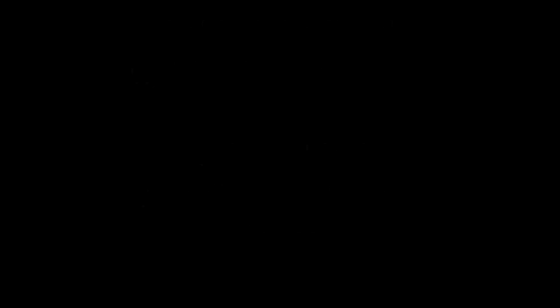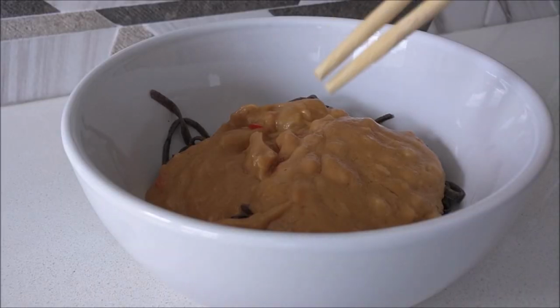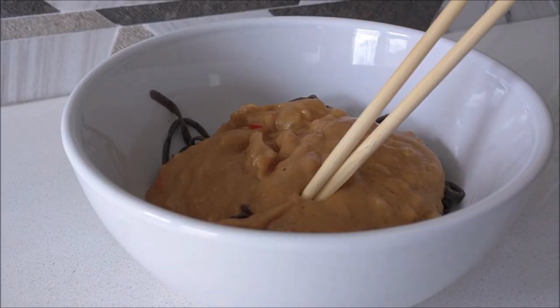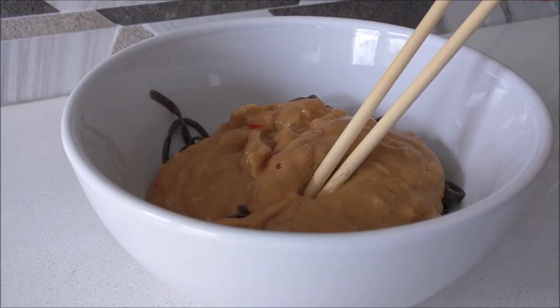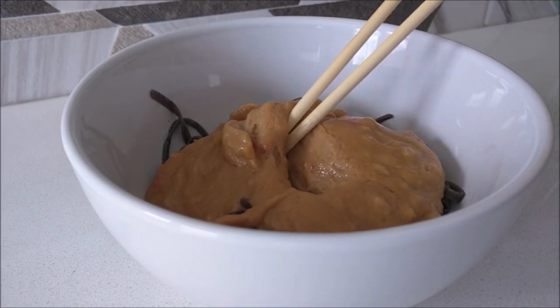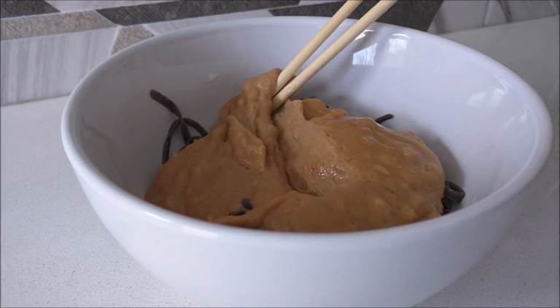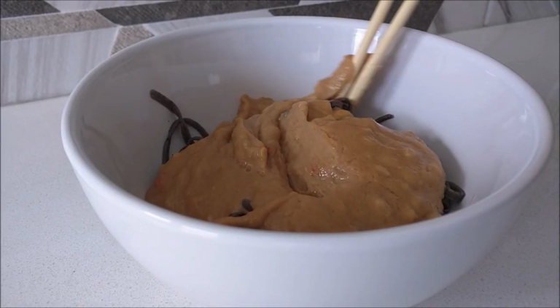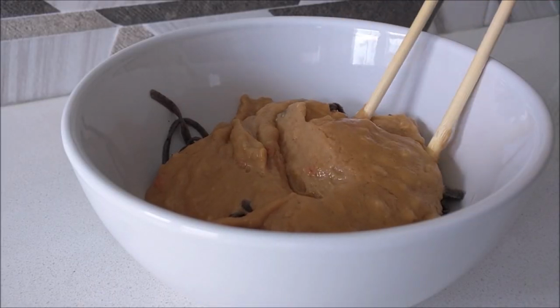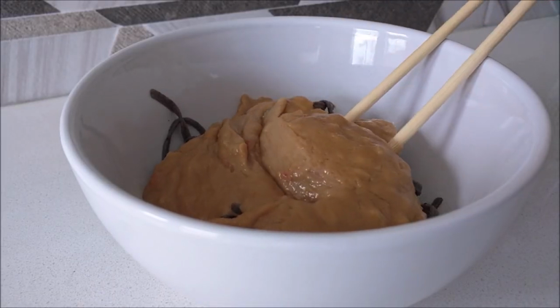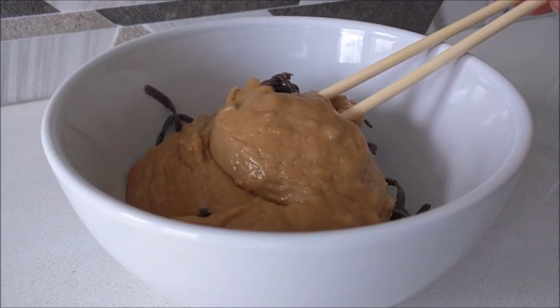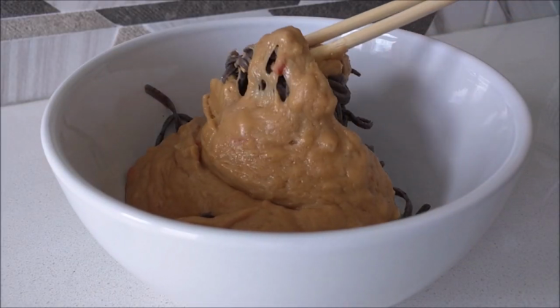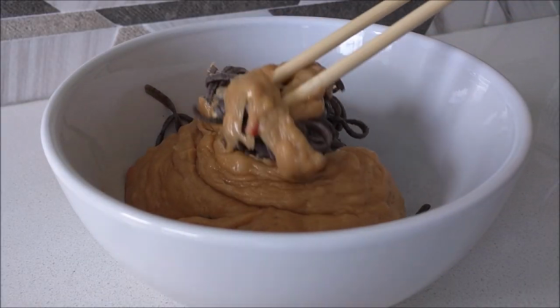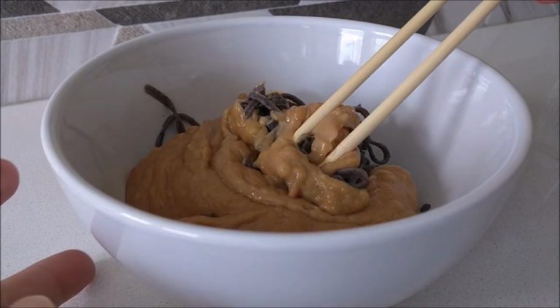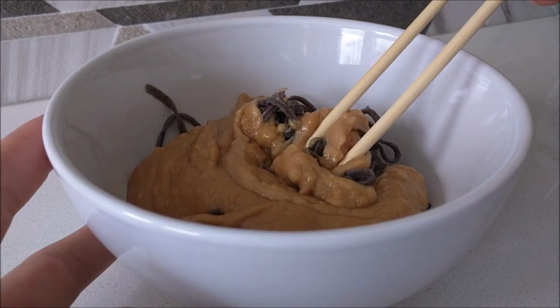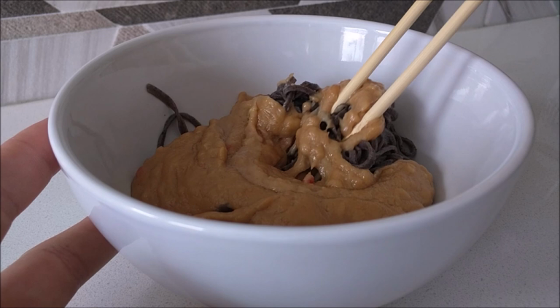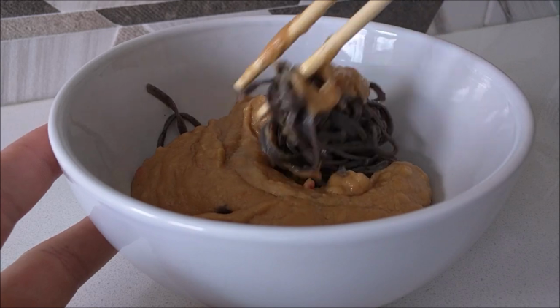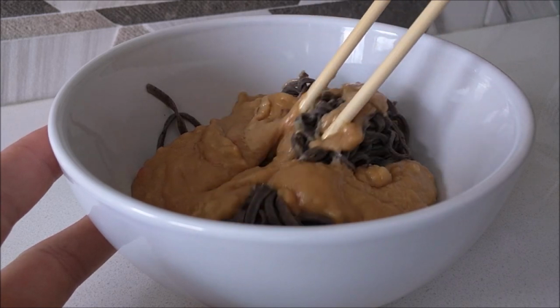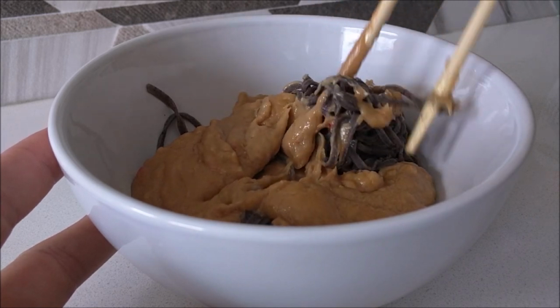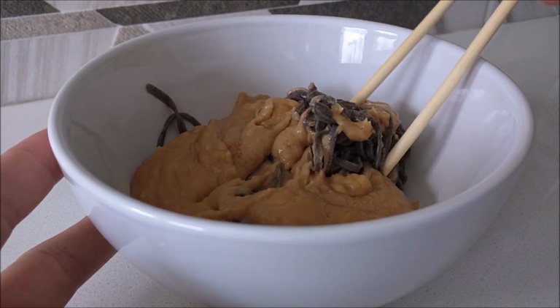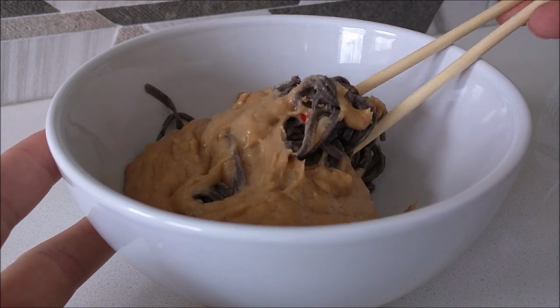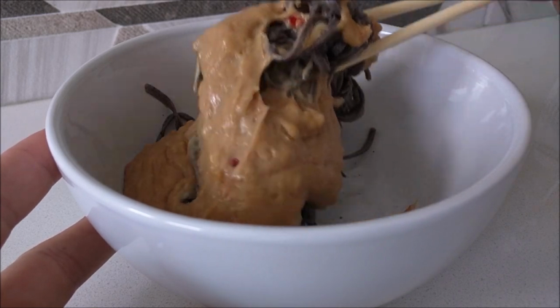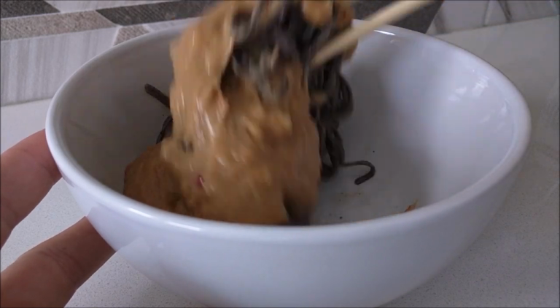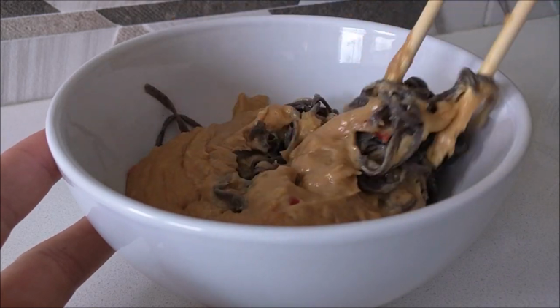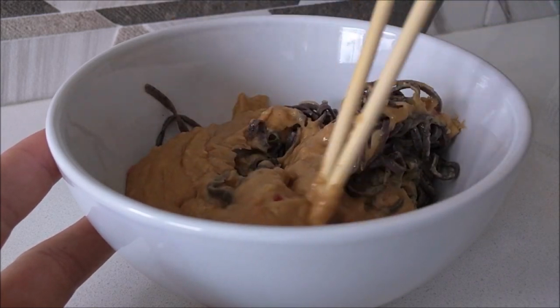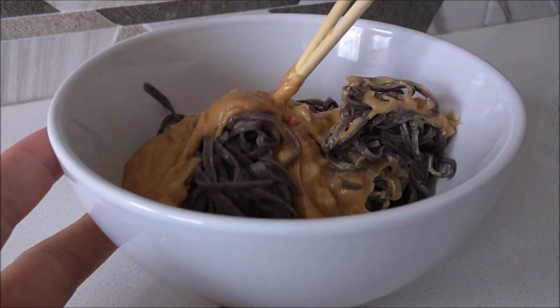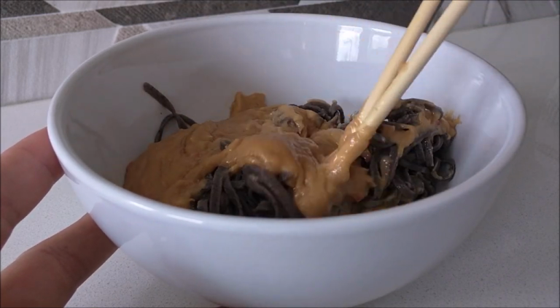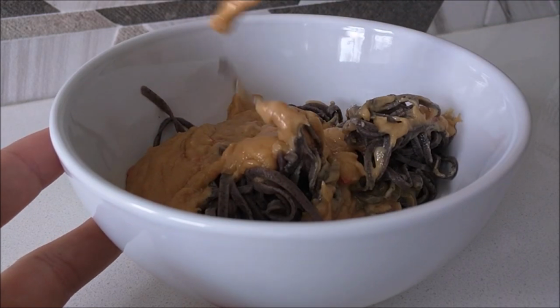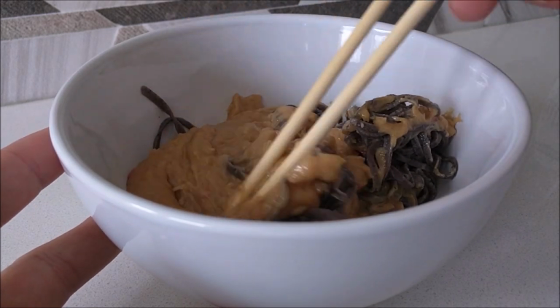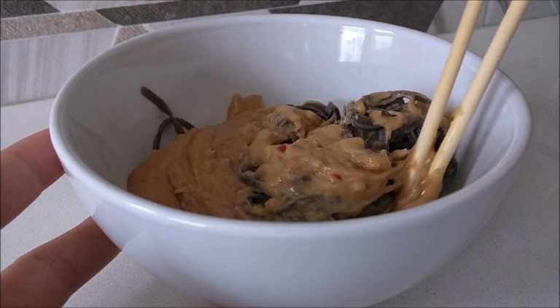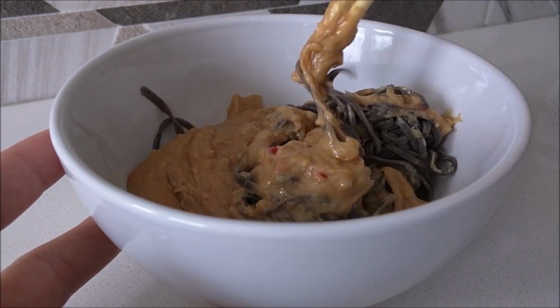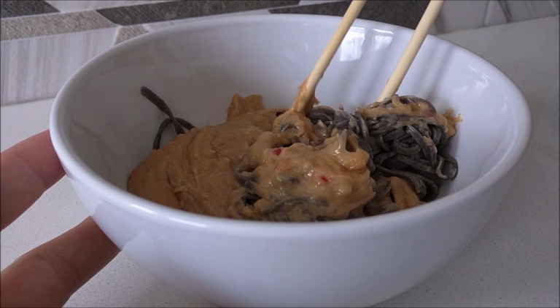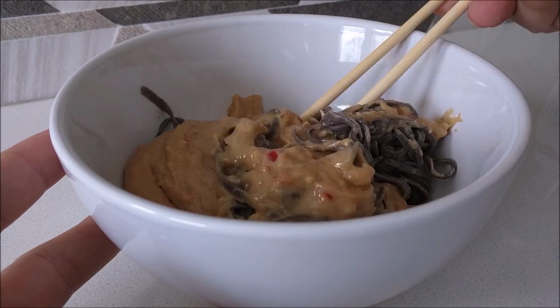The Expanse is full of really complex characters. Few dishes represent the inner conflict like Phillip's Black Noodles and Peanut Sauce. One part of the dish is a symbol for prosperity, while the other is darkness and confusion.